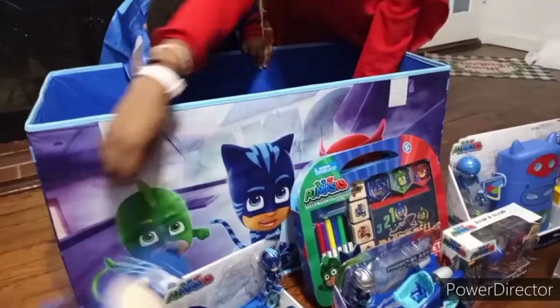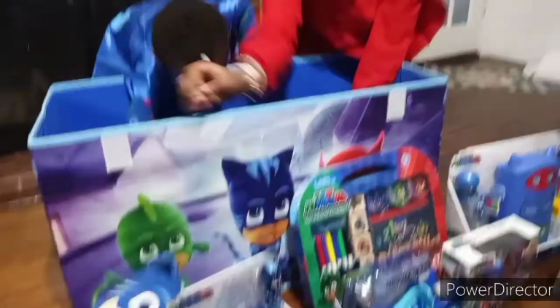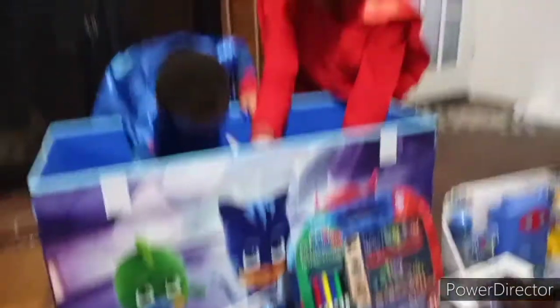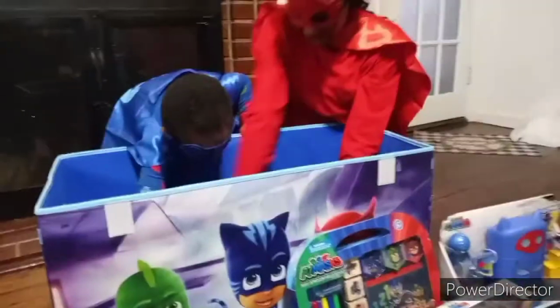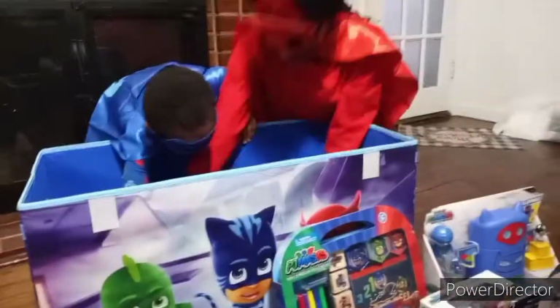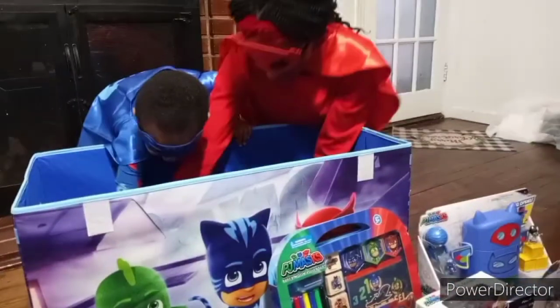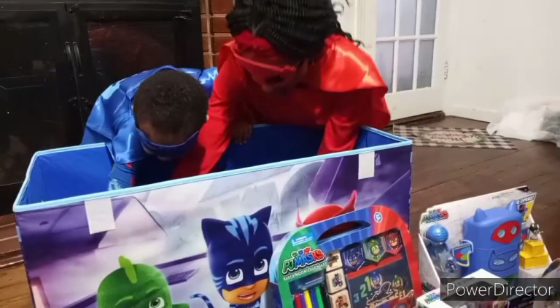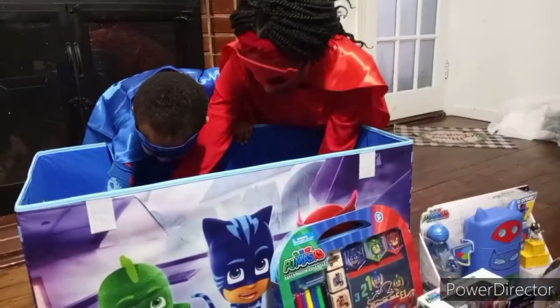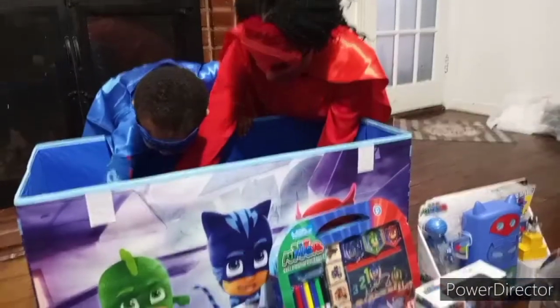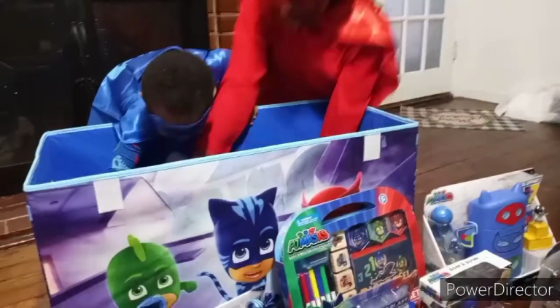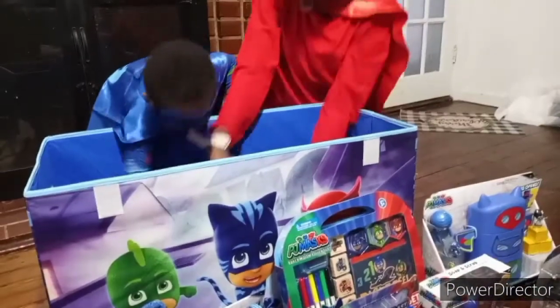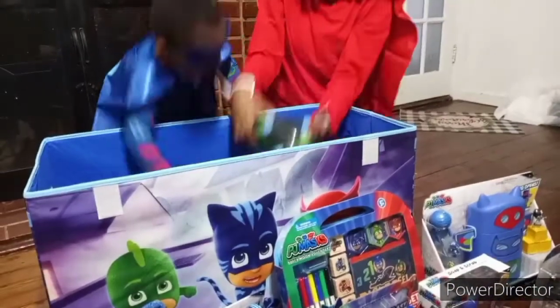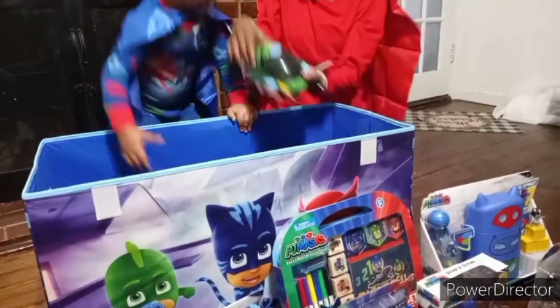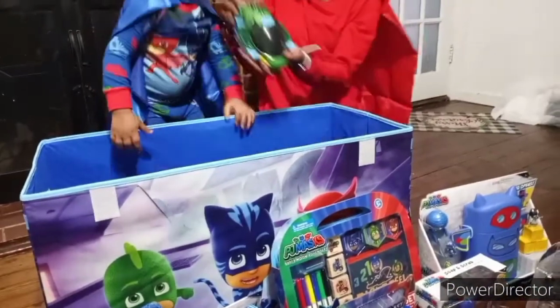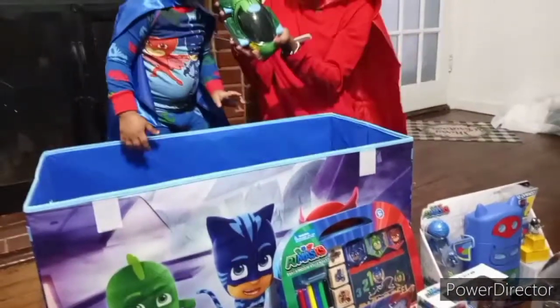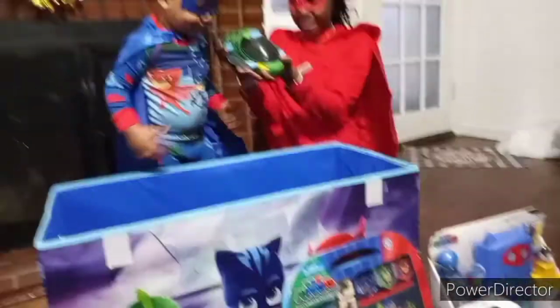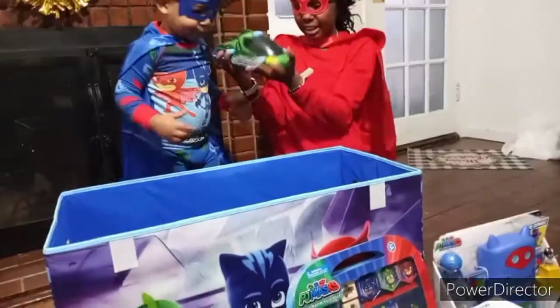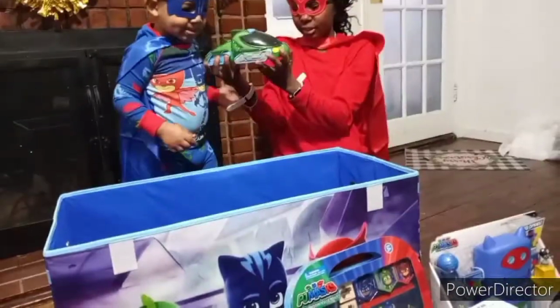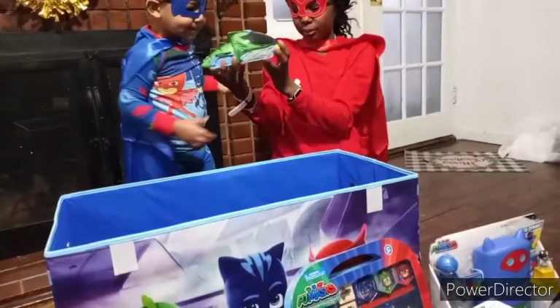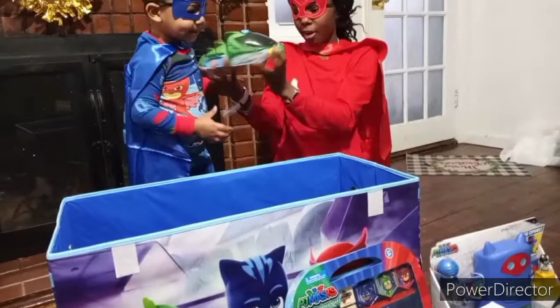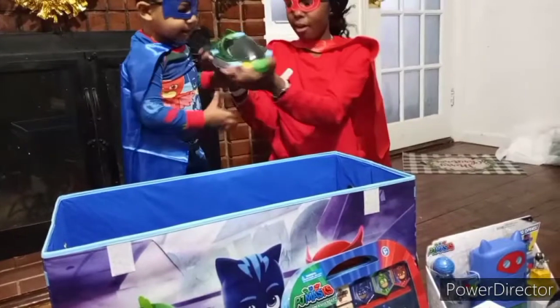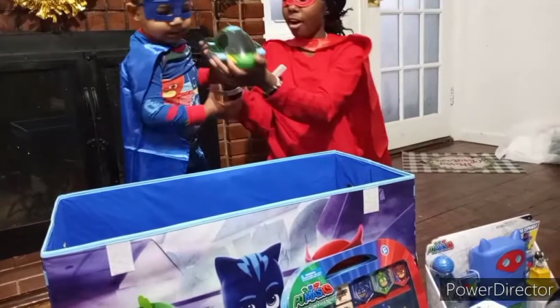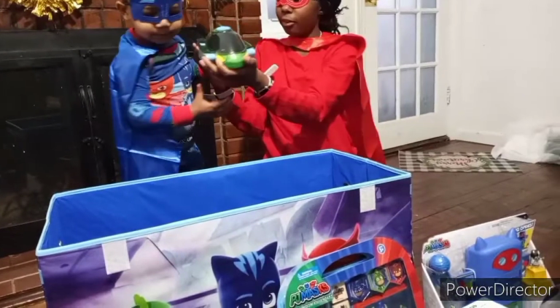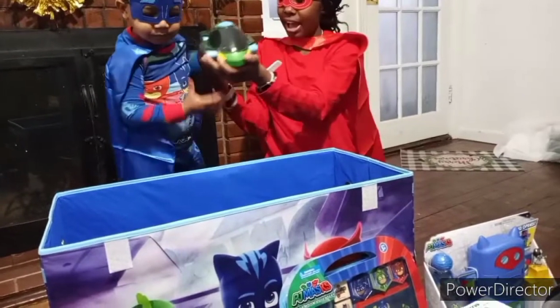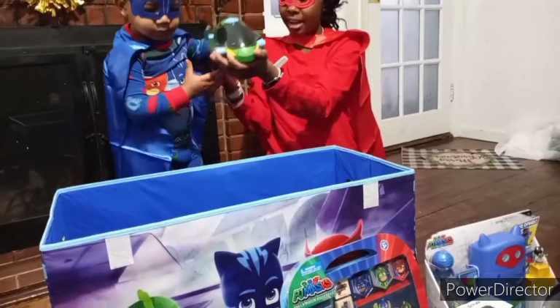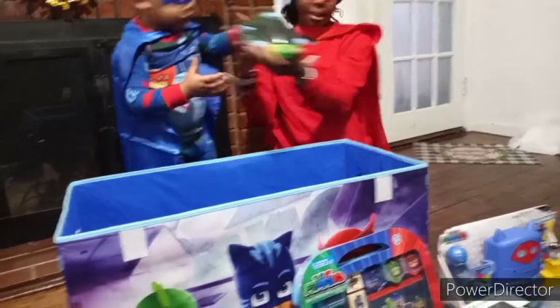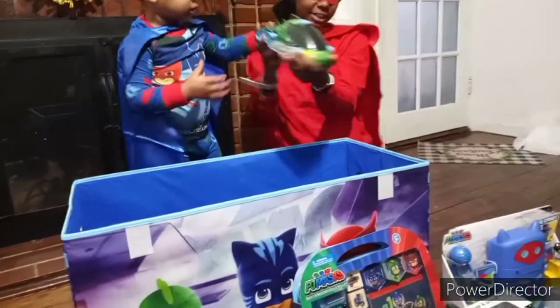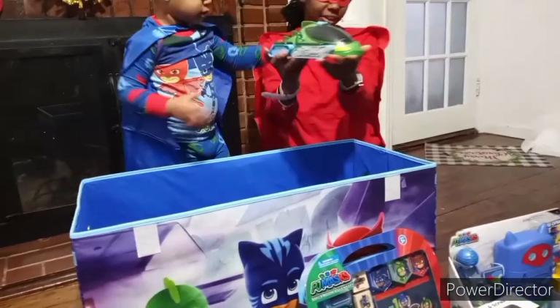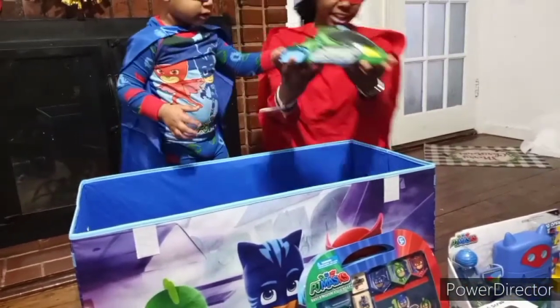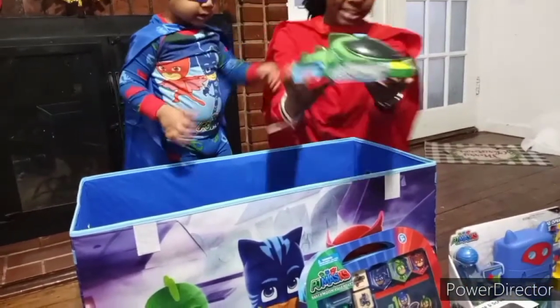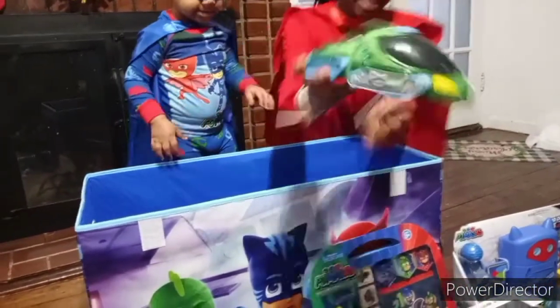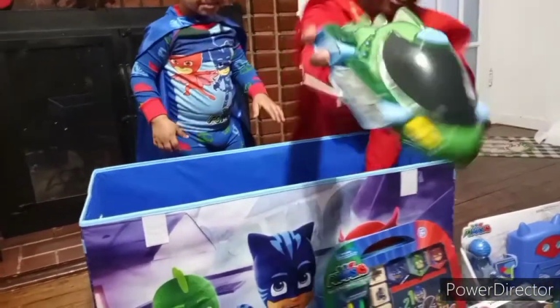It's the Gecko car. Wow, it's green and it's scaly.